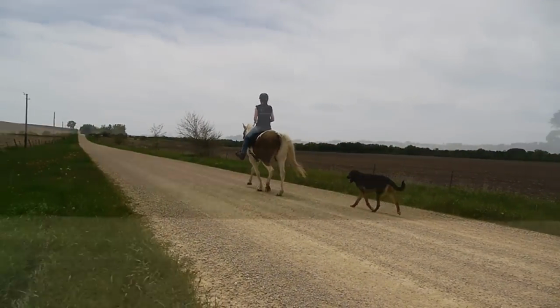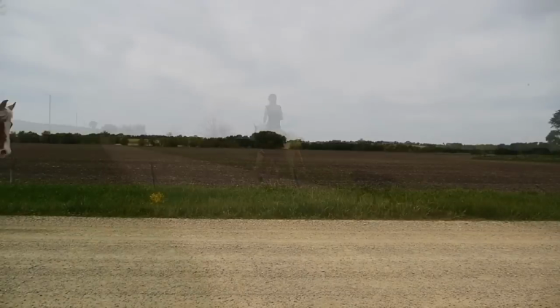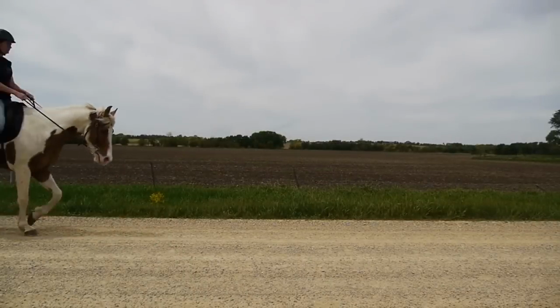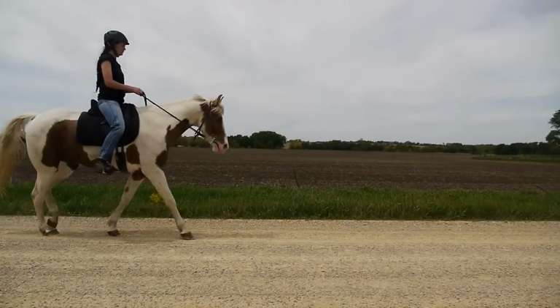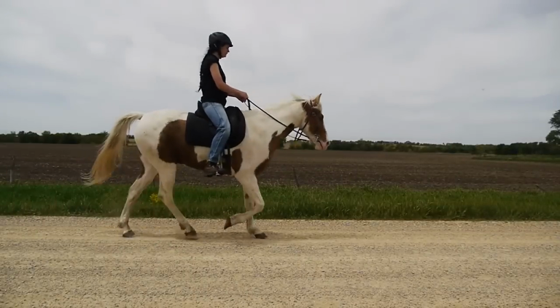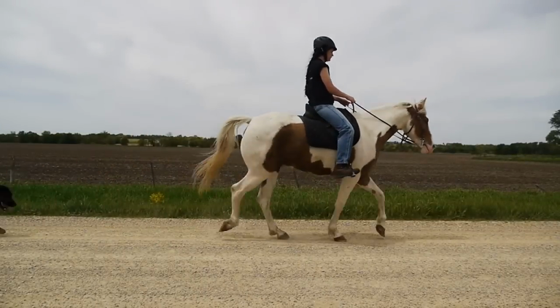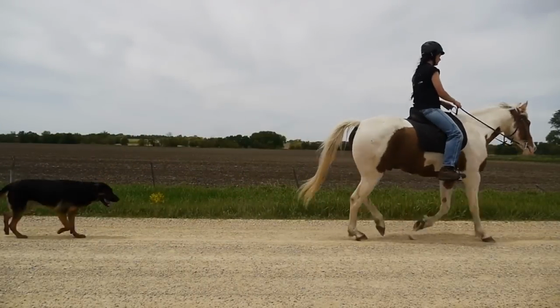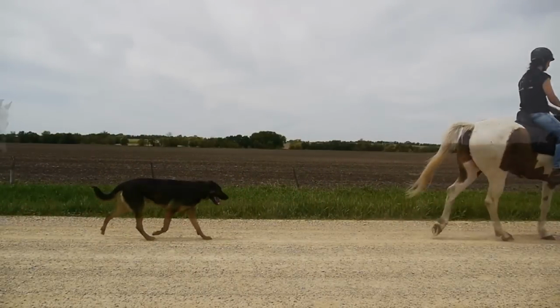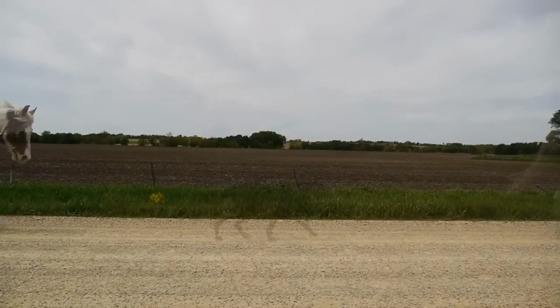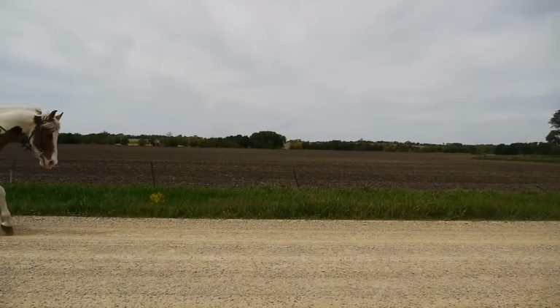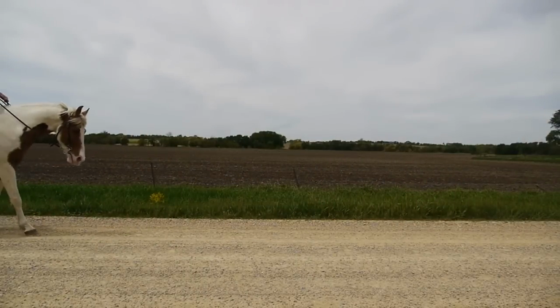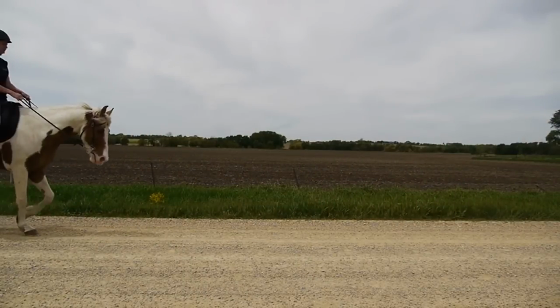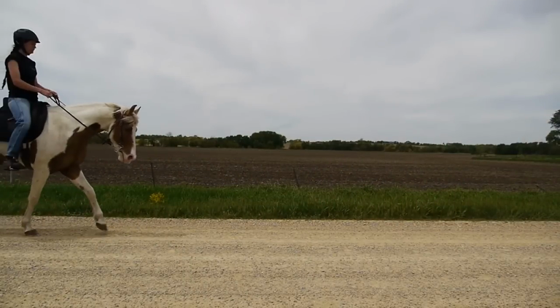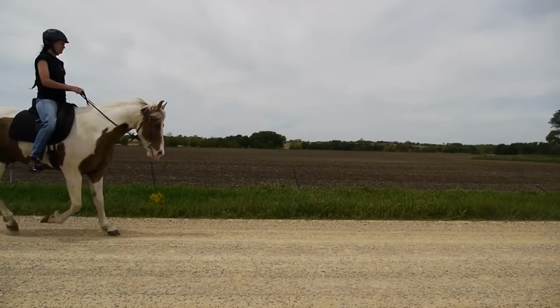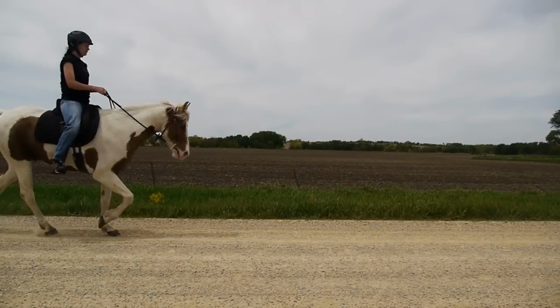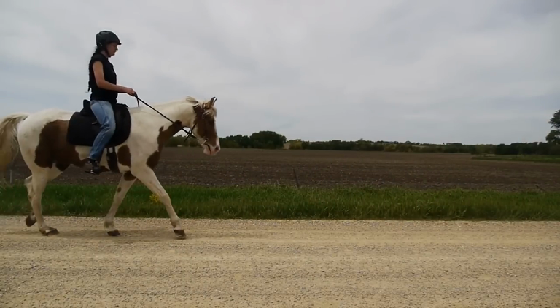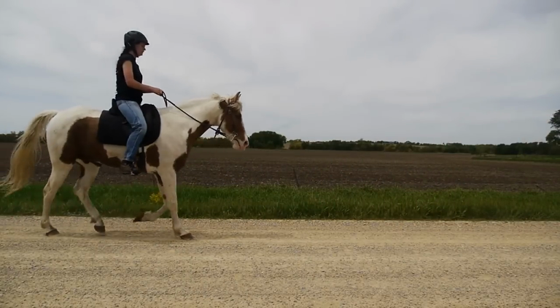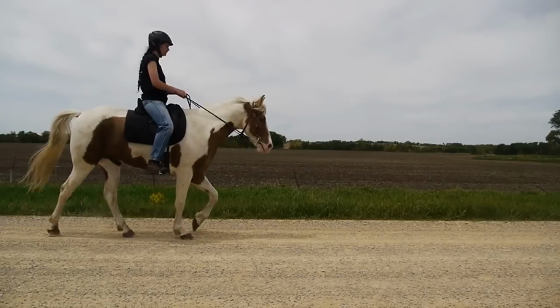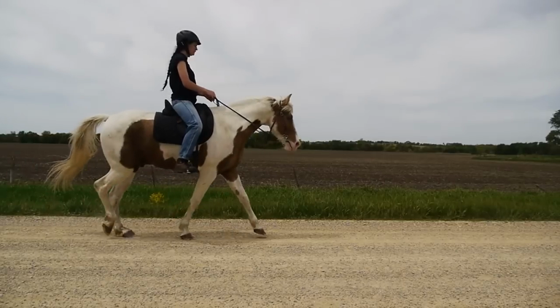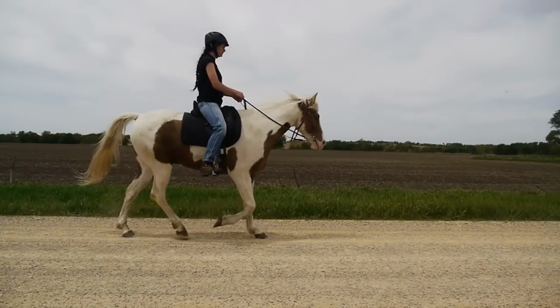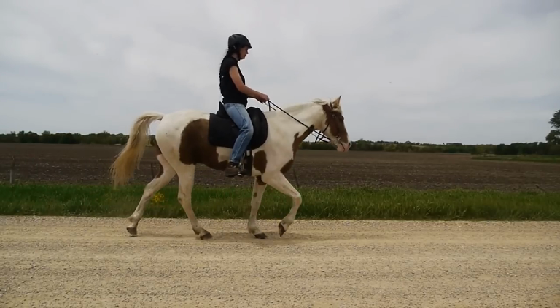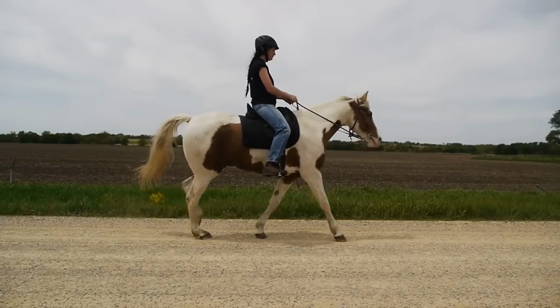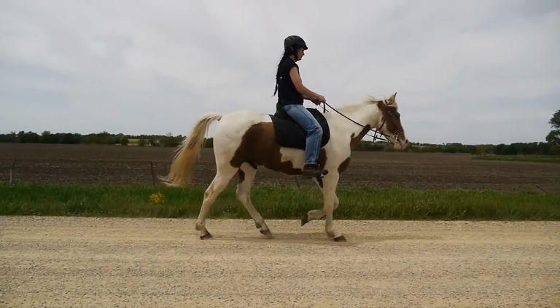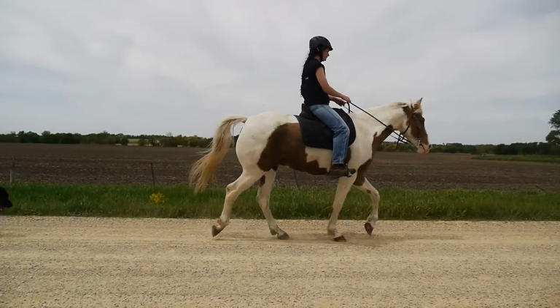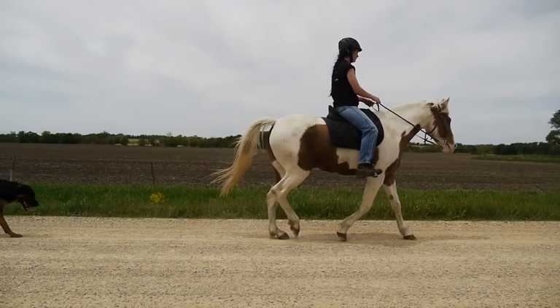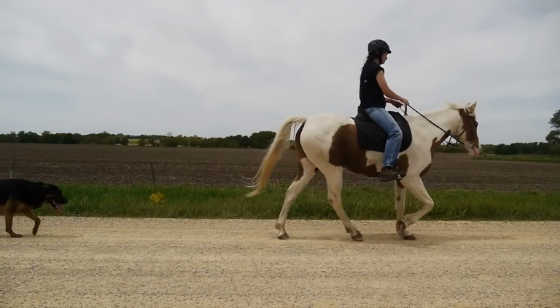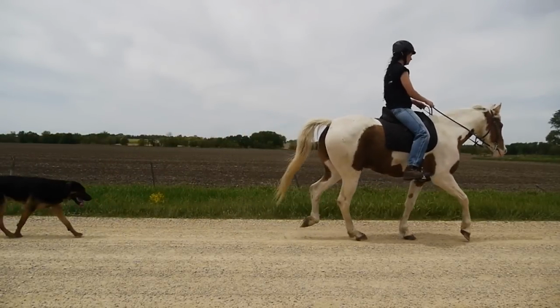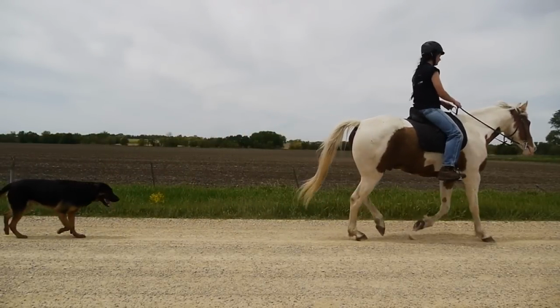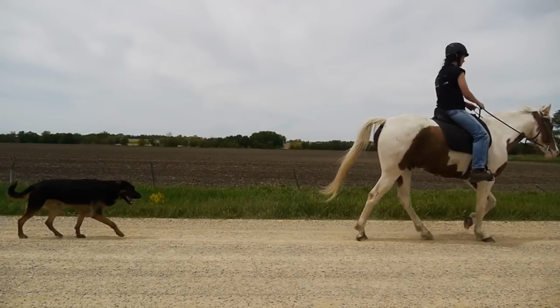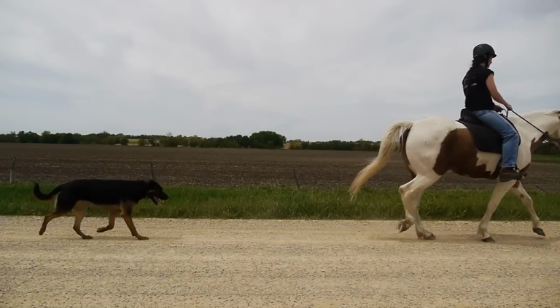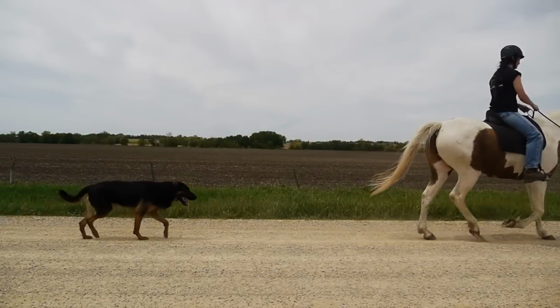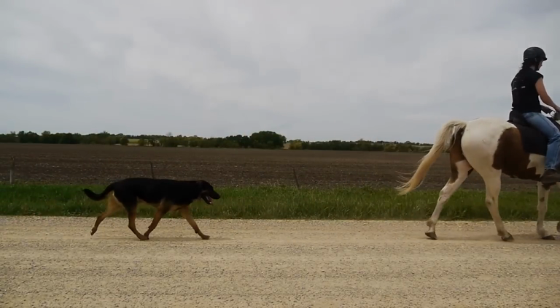Here is just a slightly different perspective. You can see it in slow motion — notice the low head carriage, the nice one, two, three, four beat gait. This is what a good gaiting horse should look like.